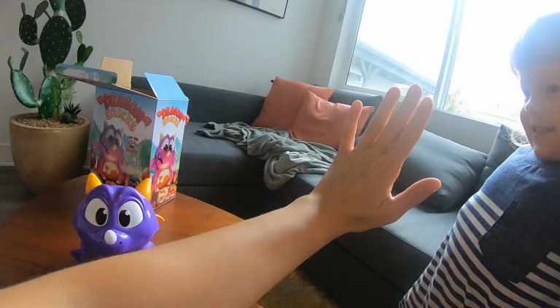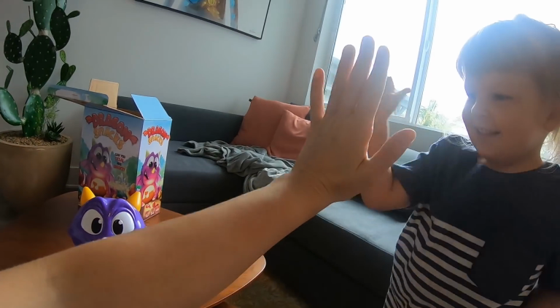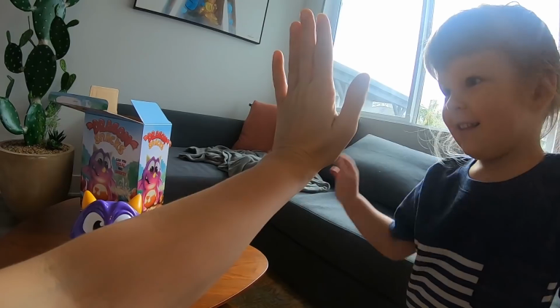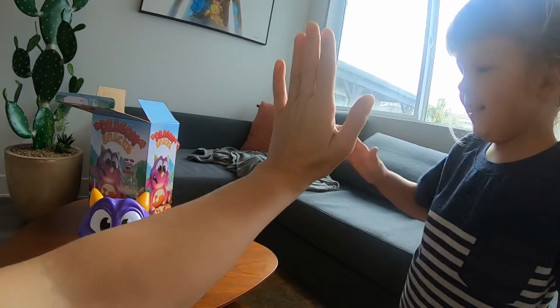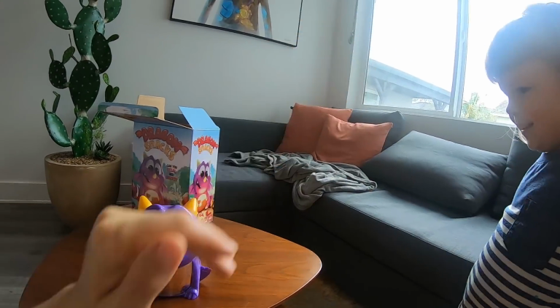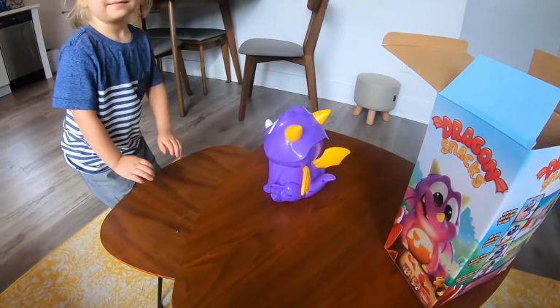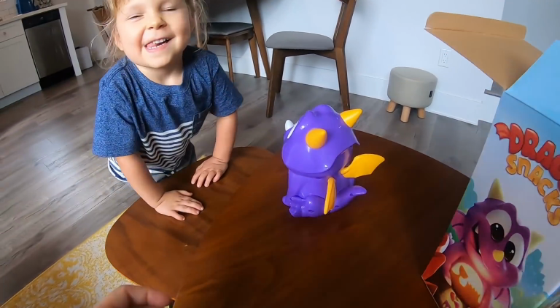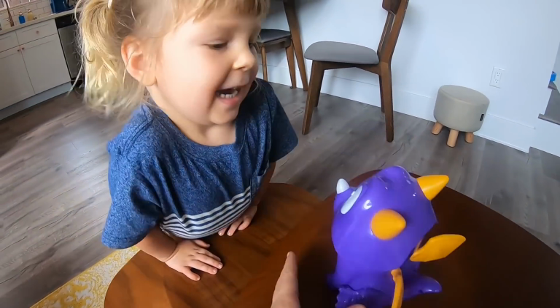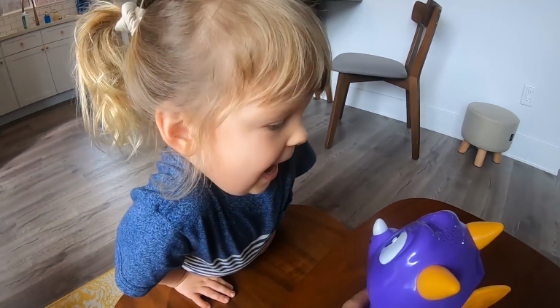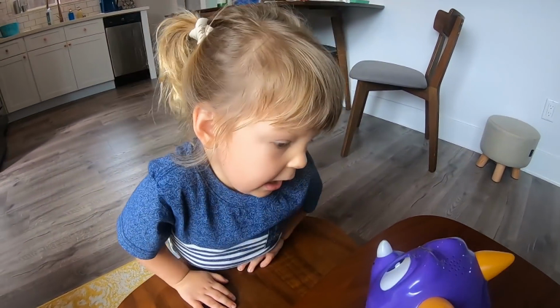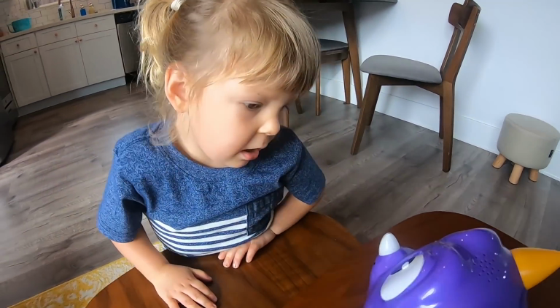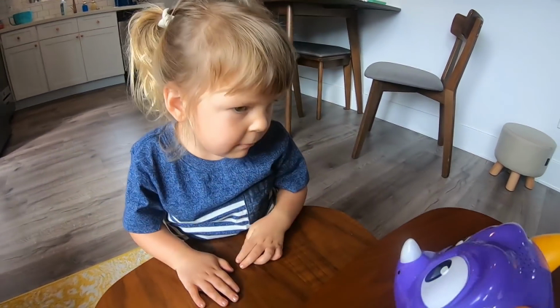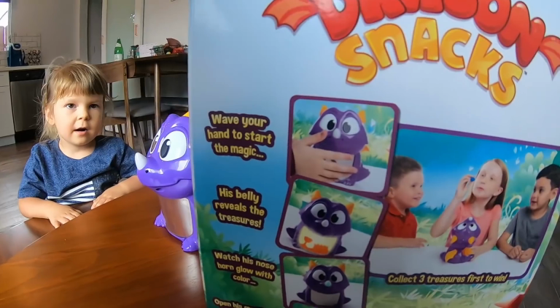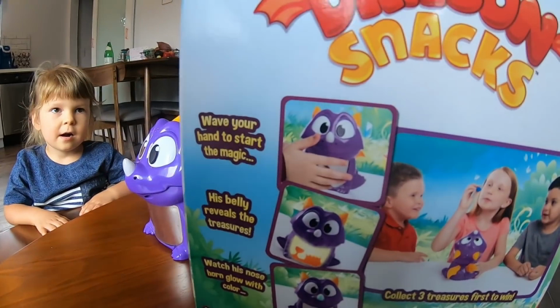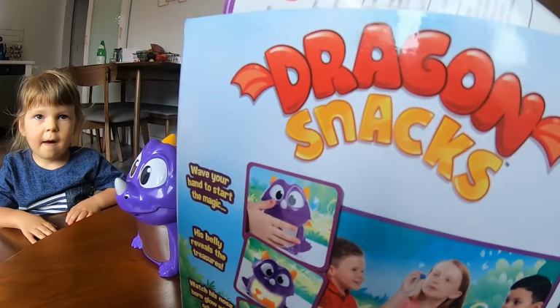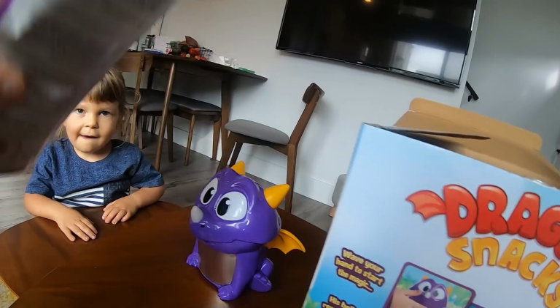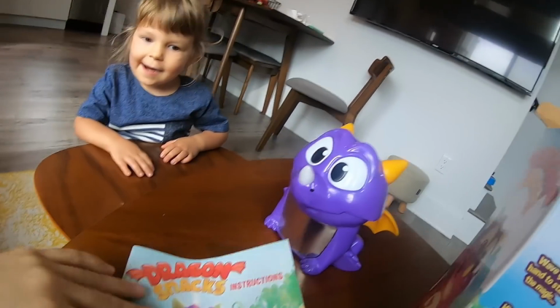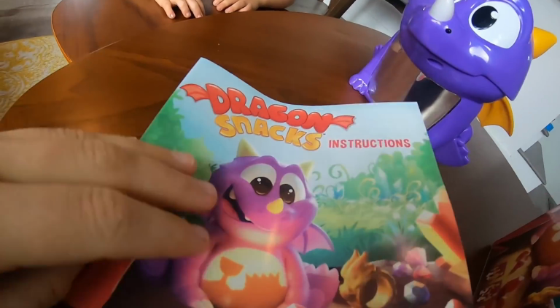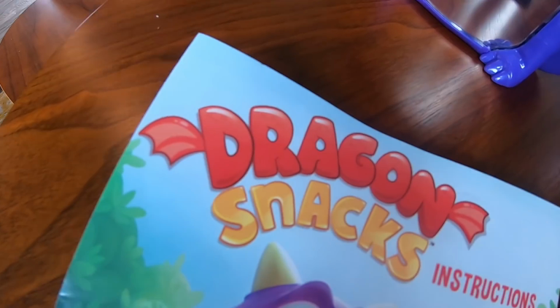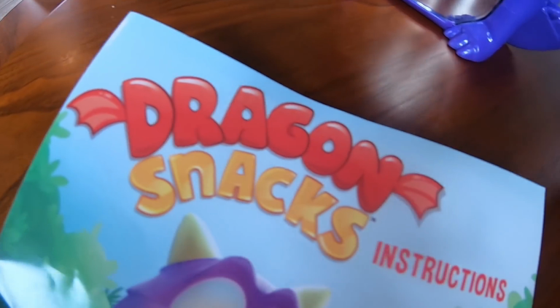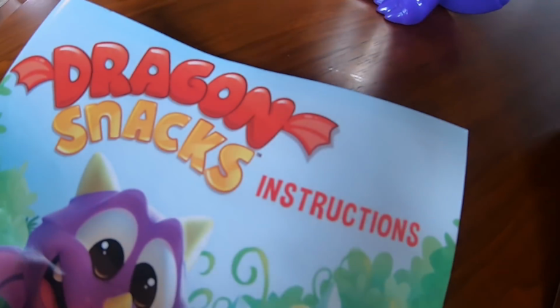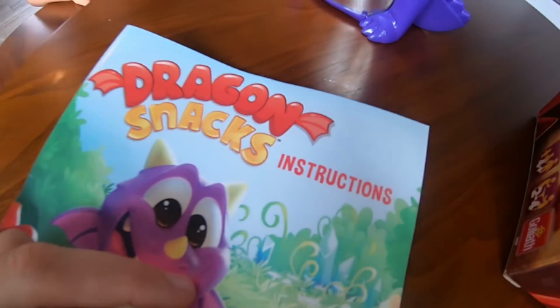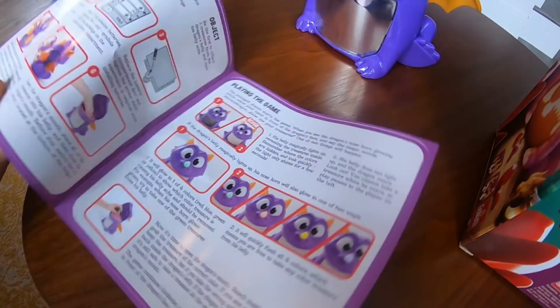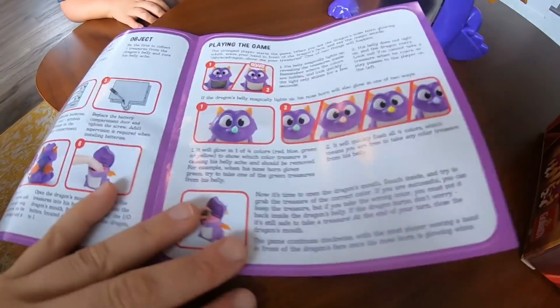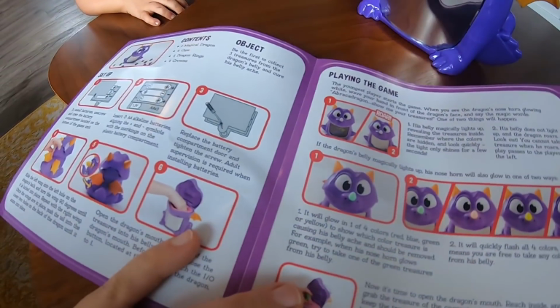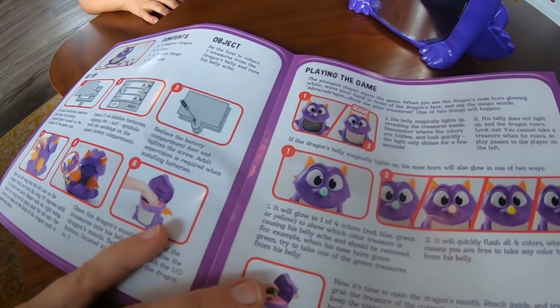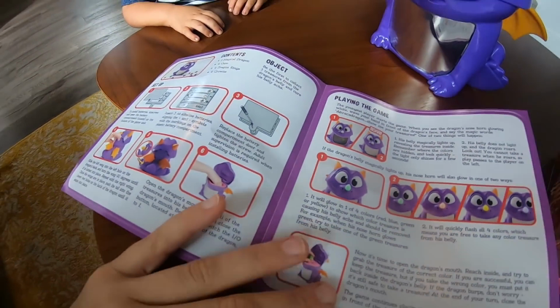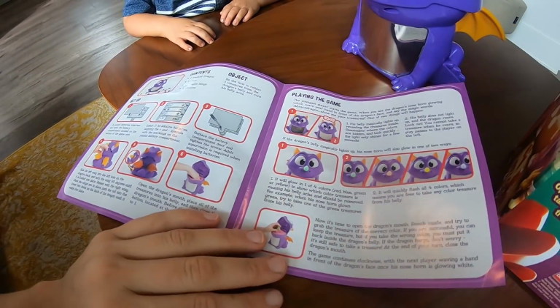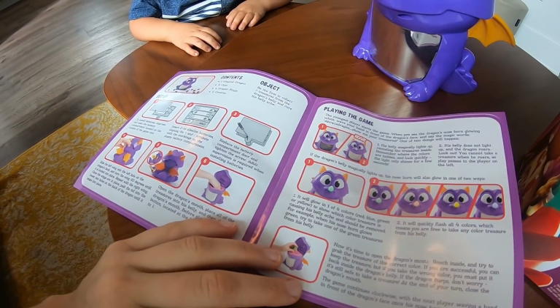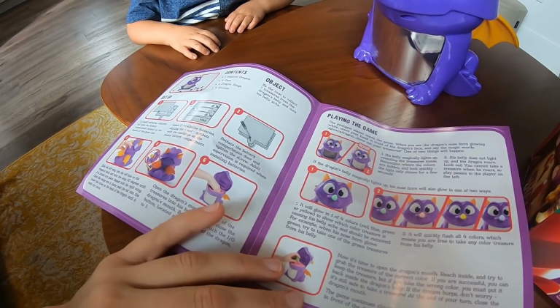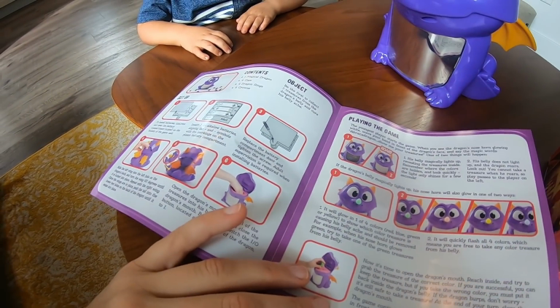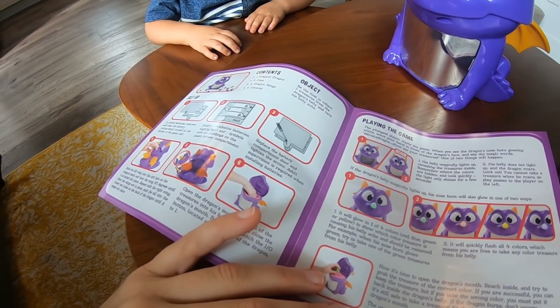High five, girl! Yeah! What do we do to take care of this dragon? We should read the instructions. It says dragon instructions. It says this dragon is hungry. Feed it a snack.